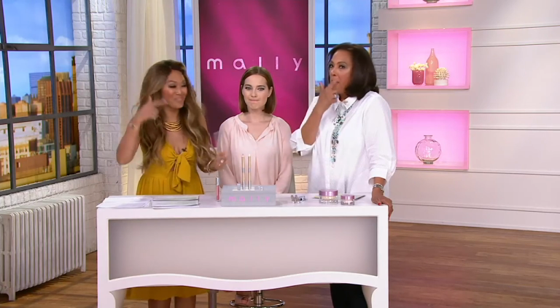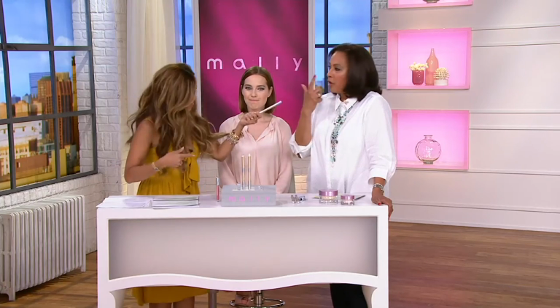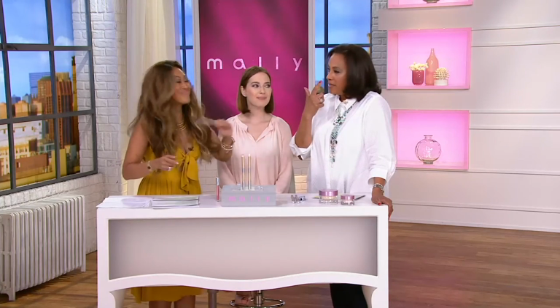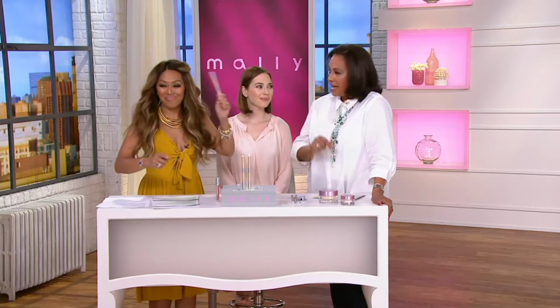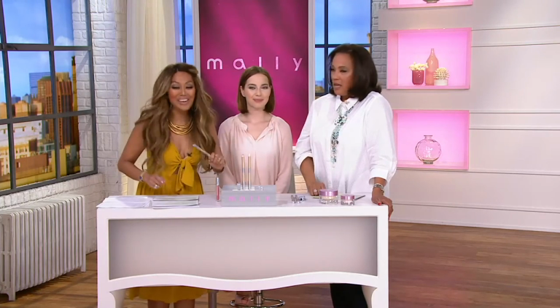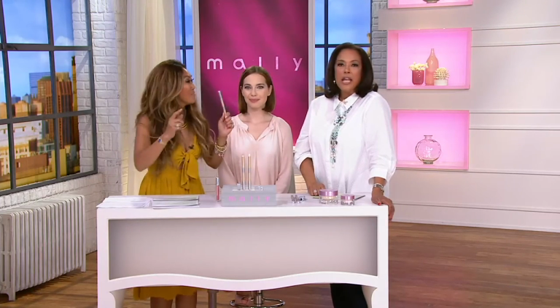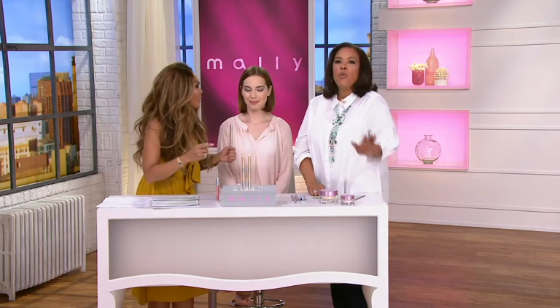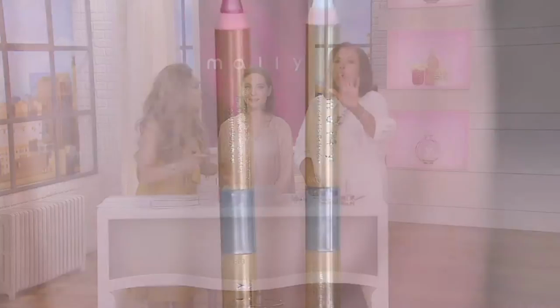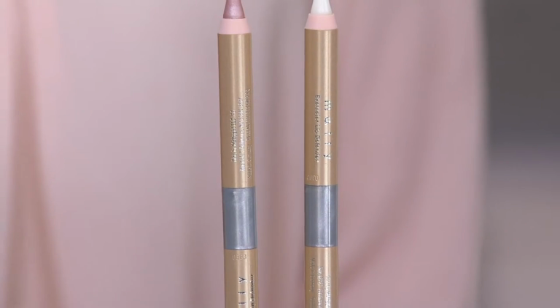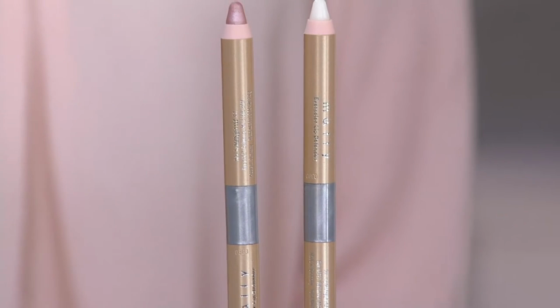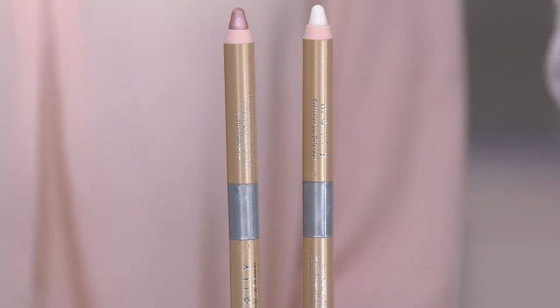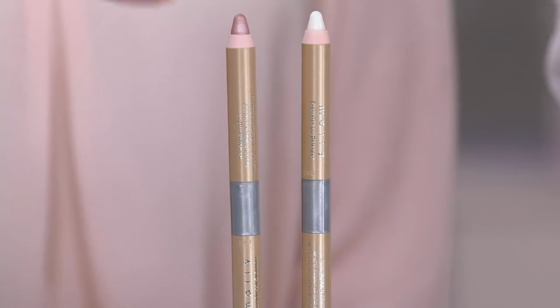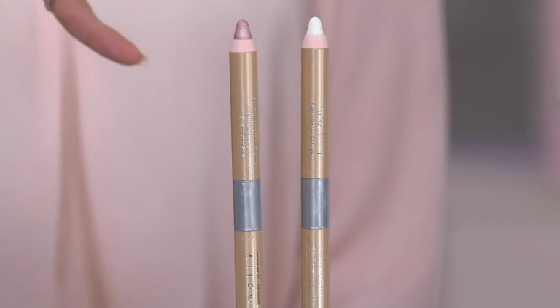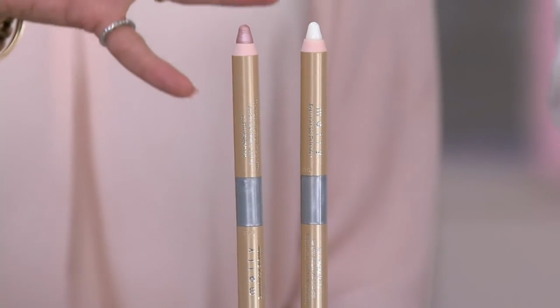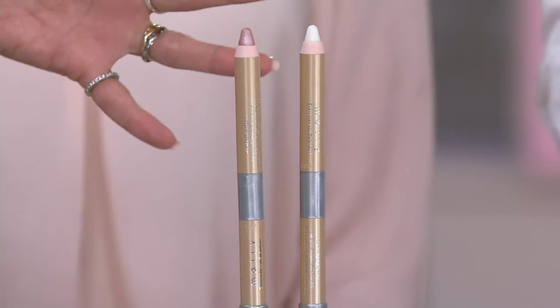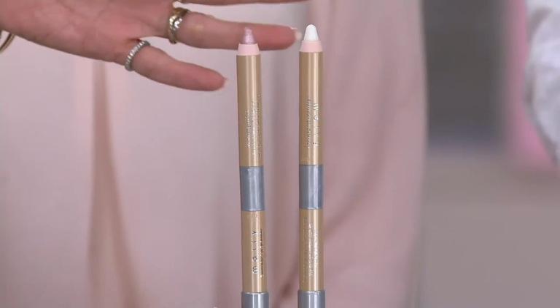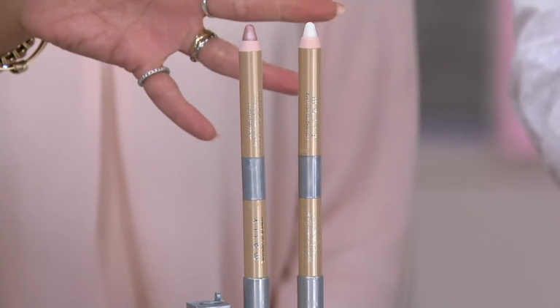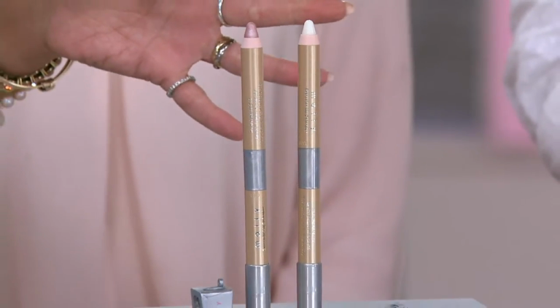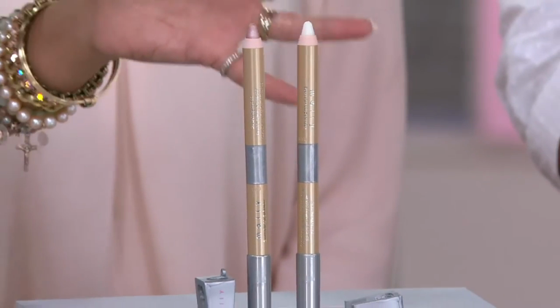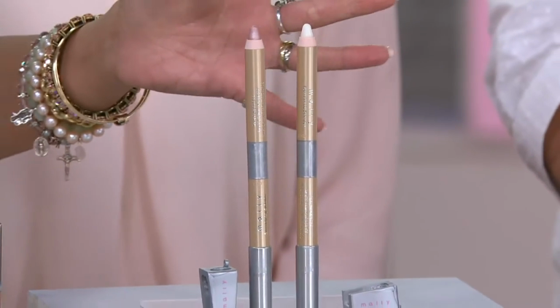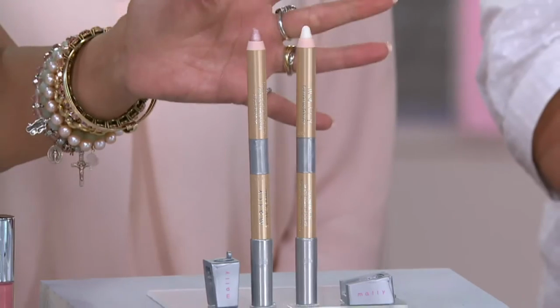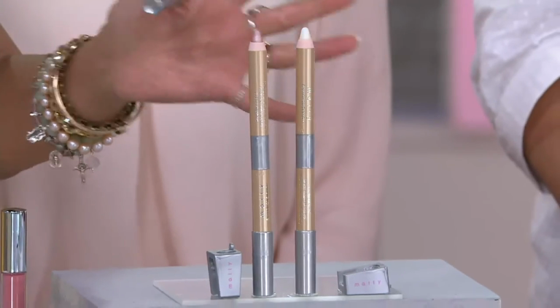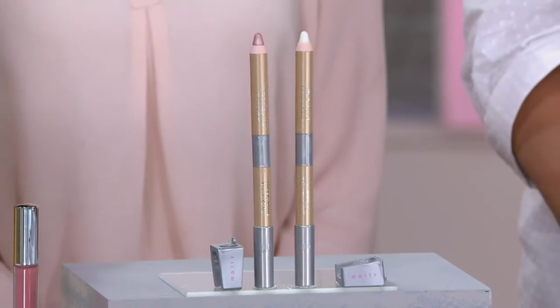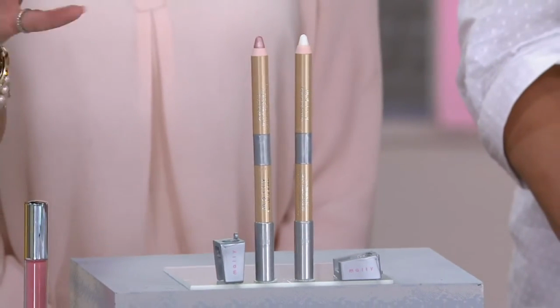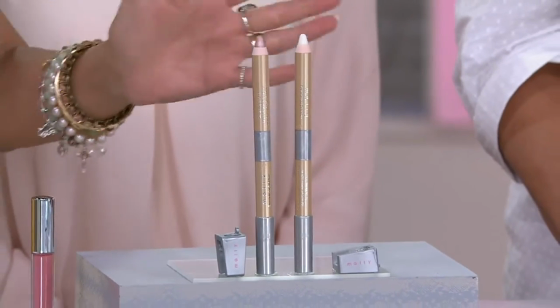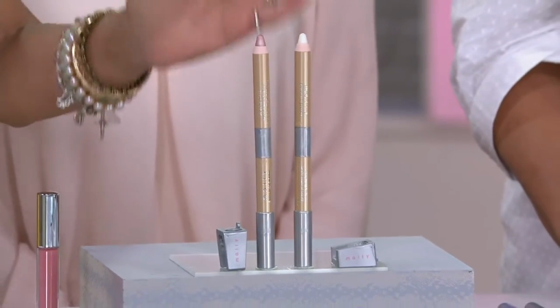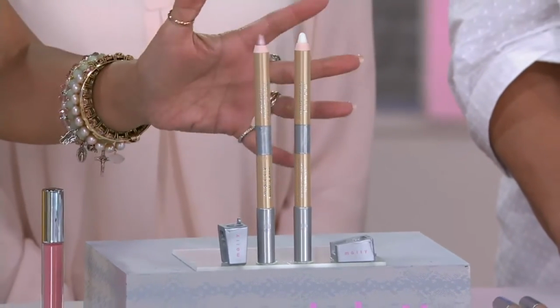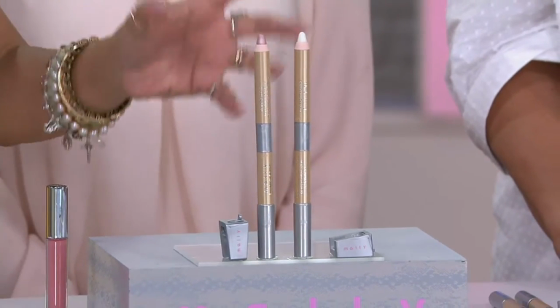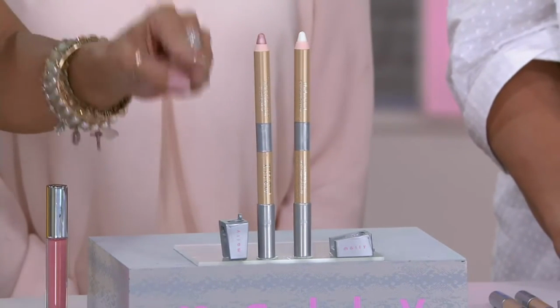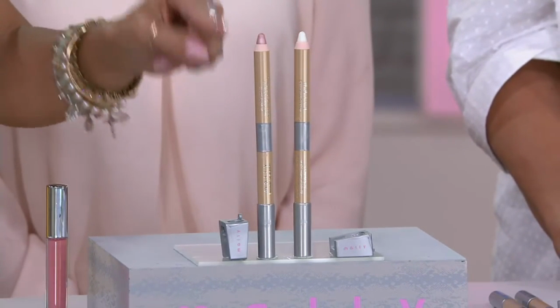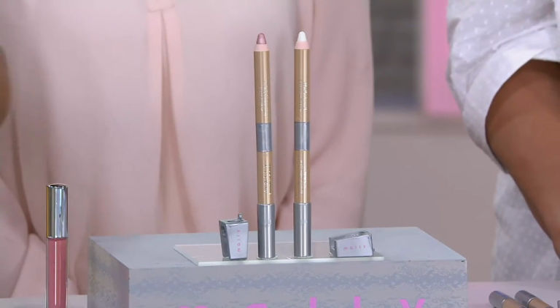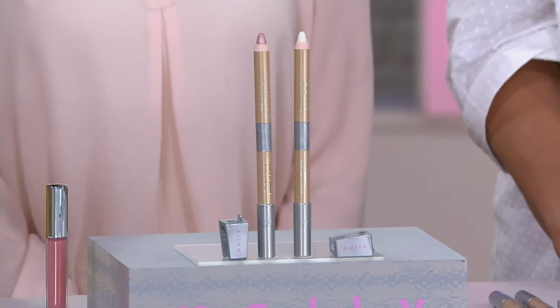Lipsticks that migrate, right? They travel — it's the worst. The worst. And since we started wearing lipstick, I don't know, back in high school, yeah when you were a teenager — it always traveled. Well, no more, because this is my two-step system.